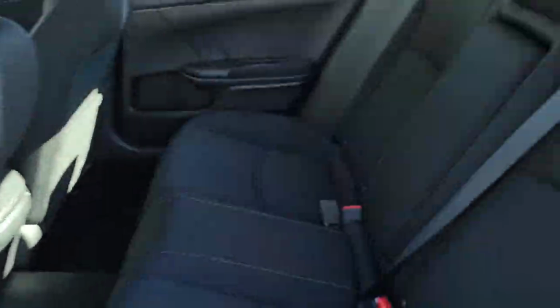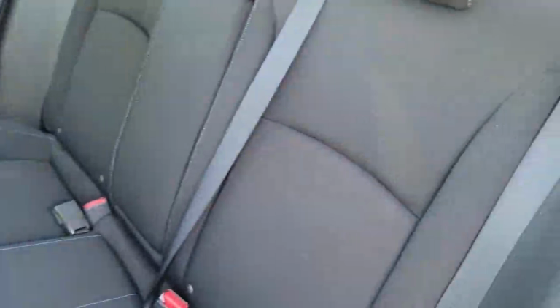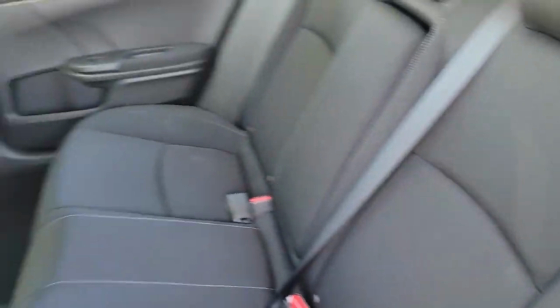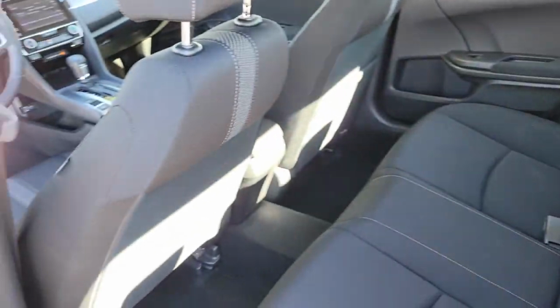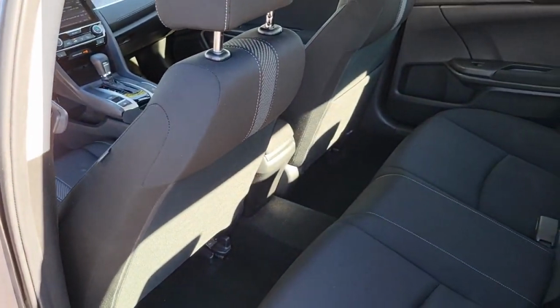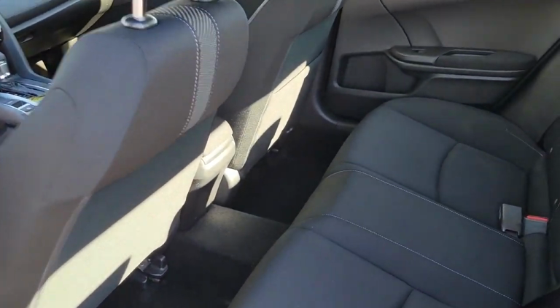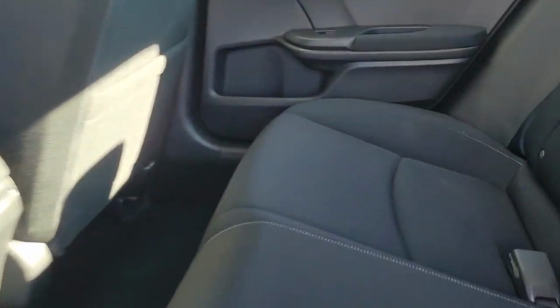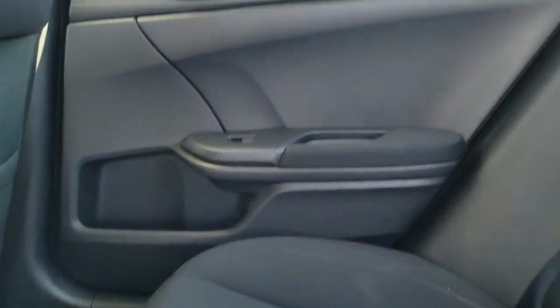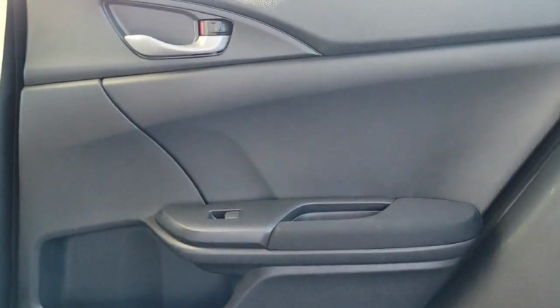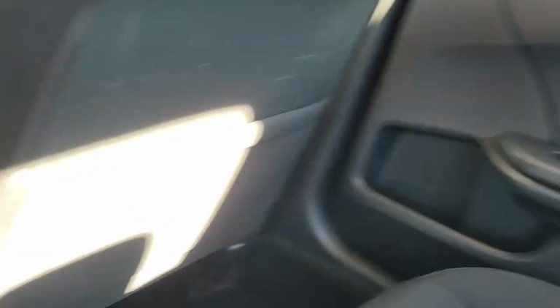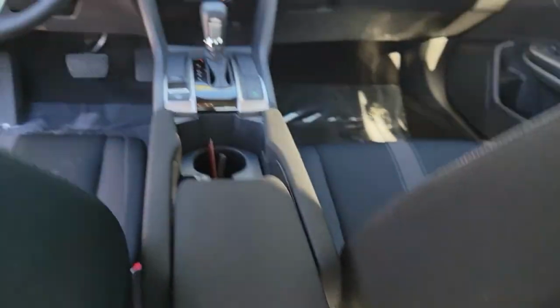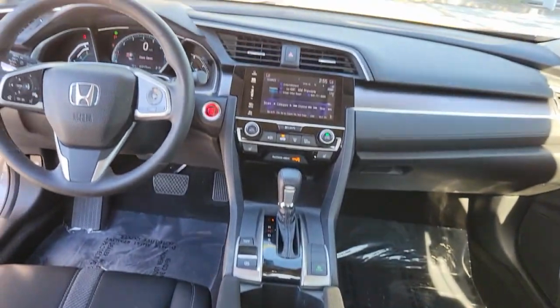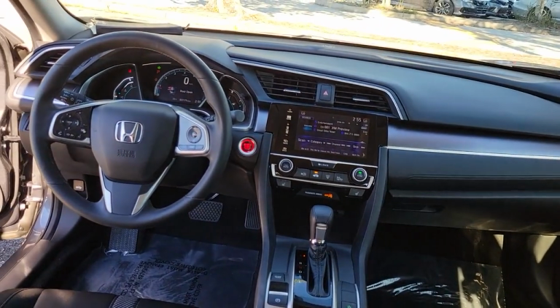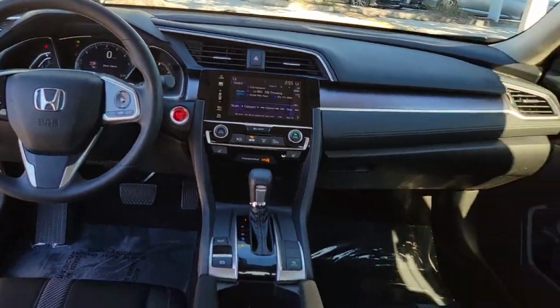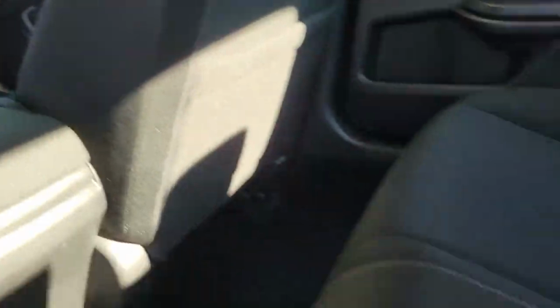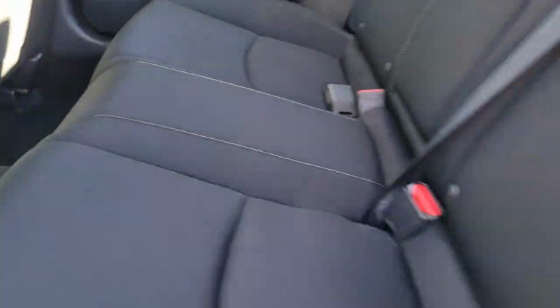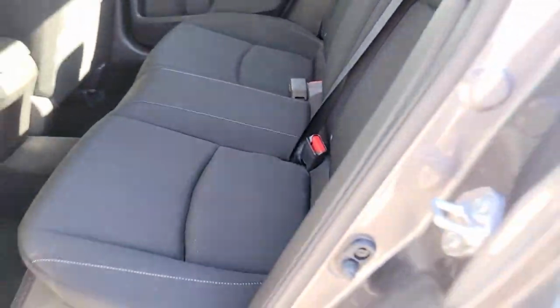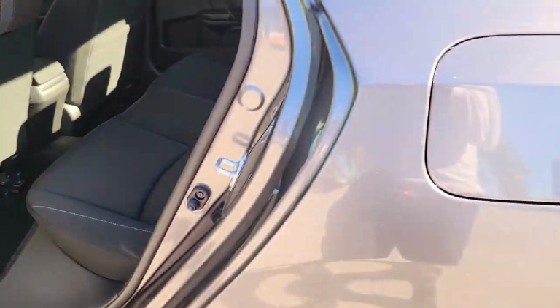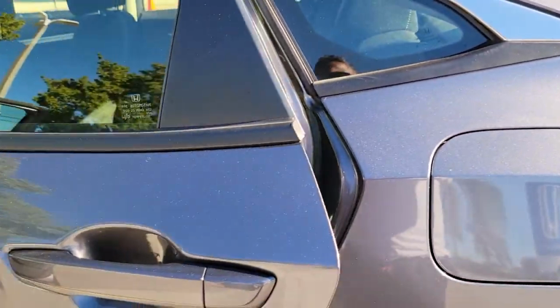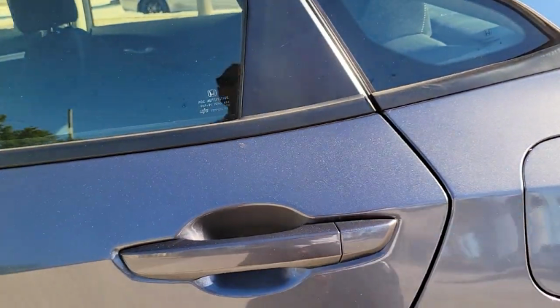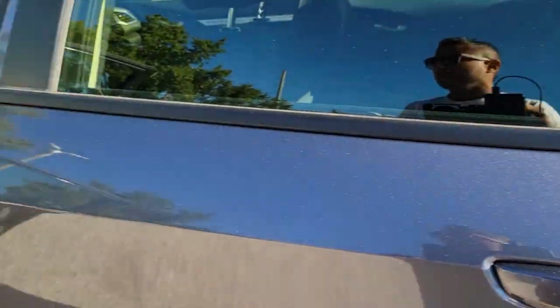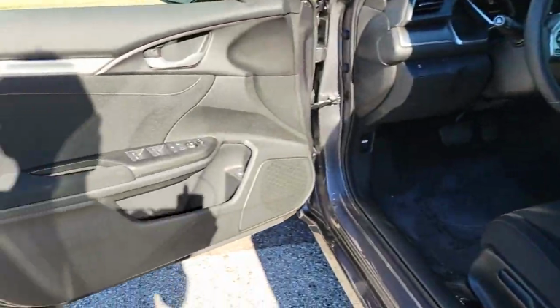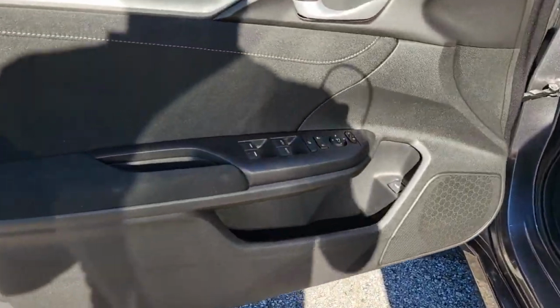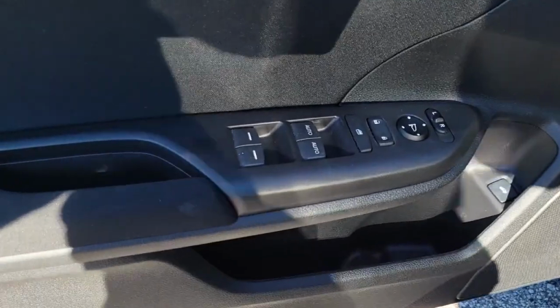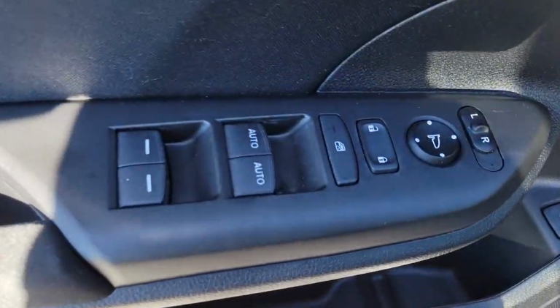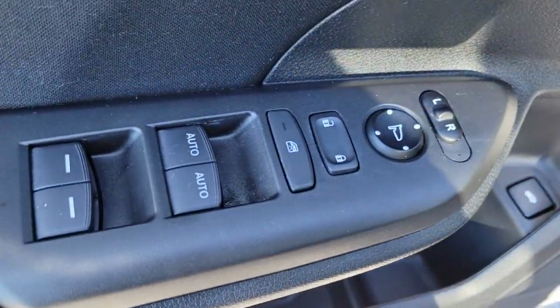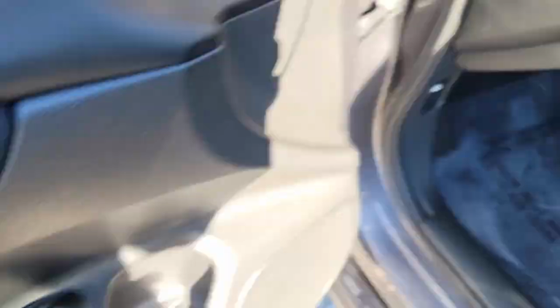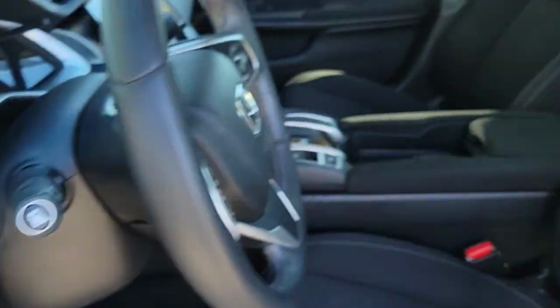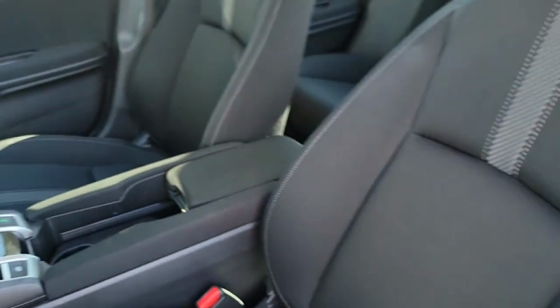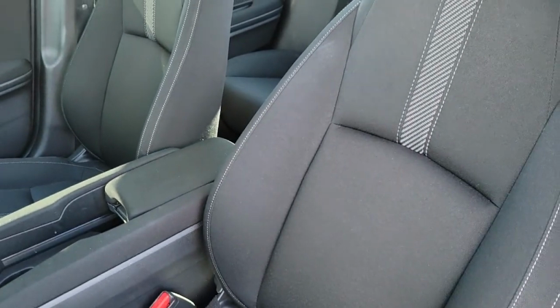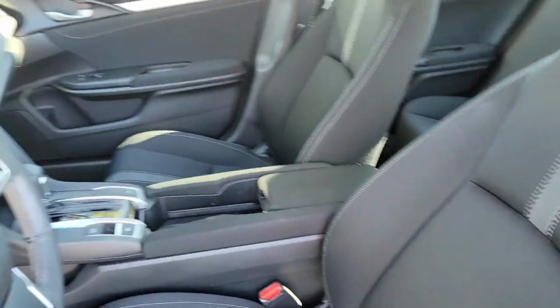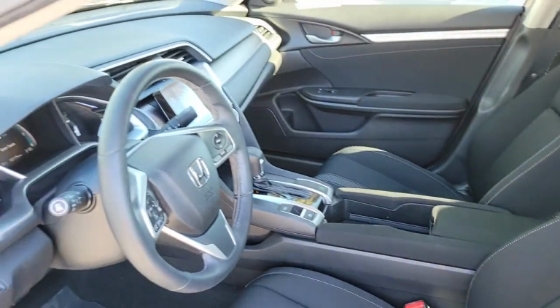The following are some of this vehicle's highlighted options: electronic stability control, trip computer, bucket seats, power windows, four-wheel disc brakes, power steering. Refined yet aggressive, efficient yet powerful.